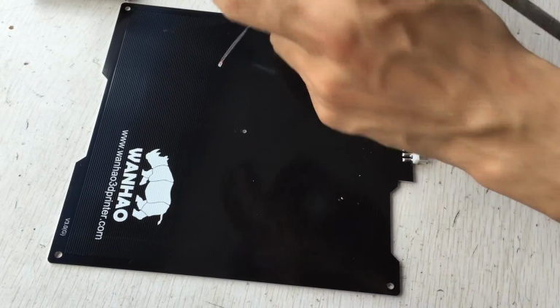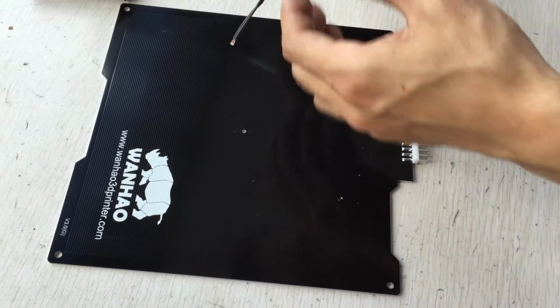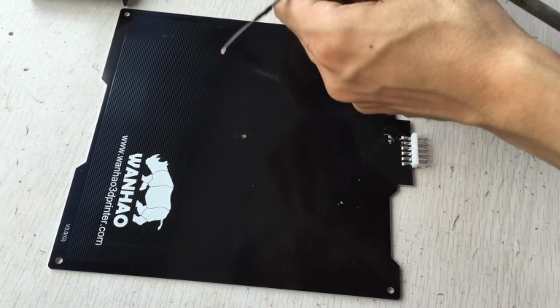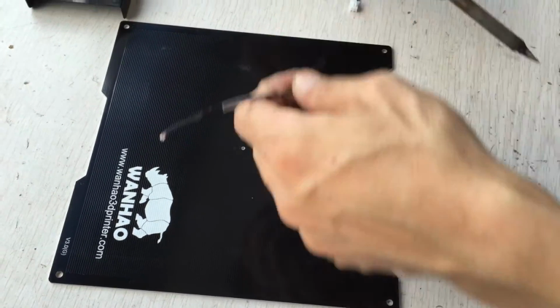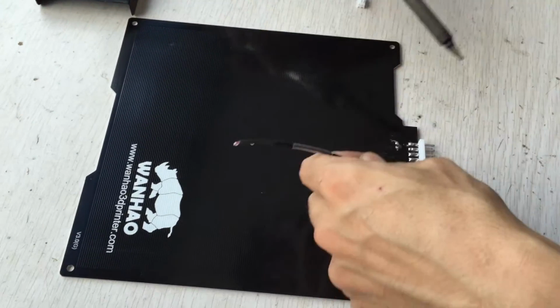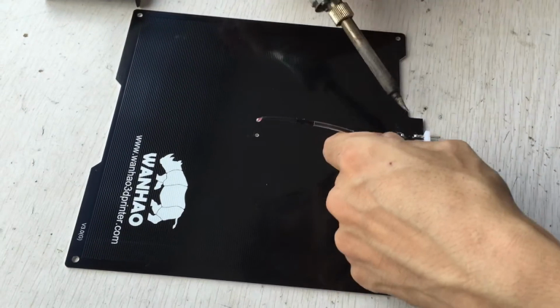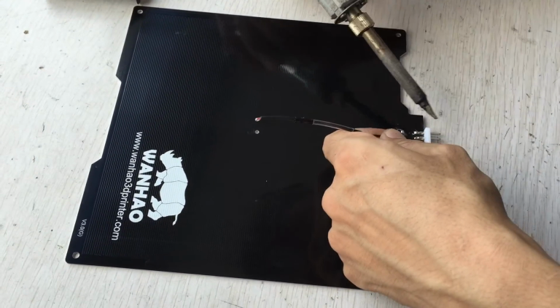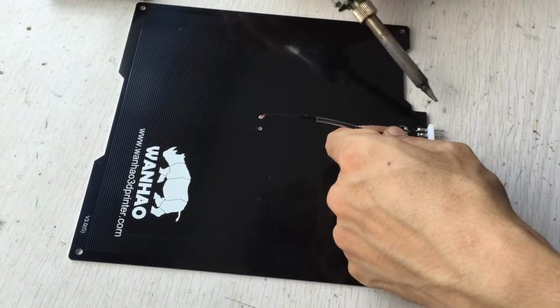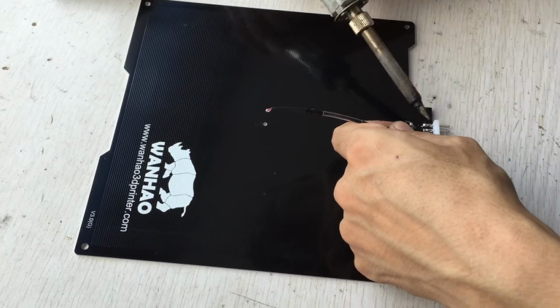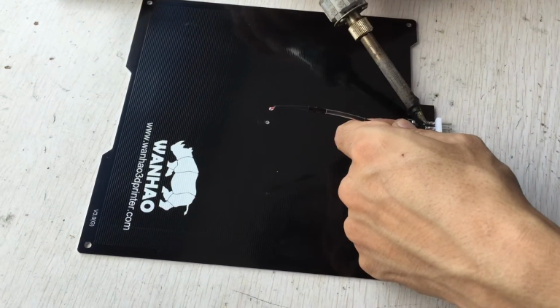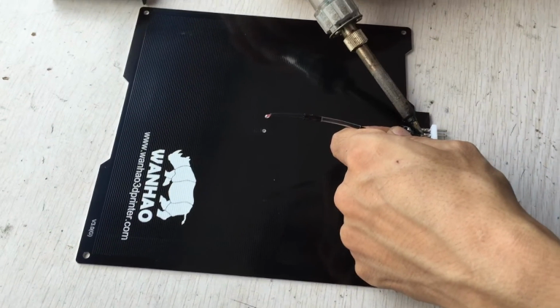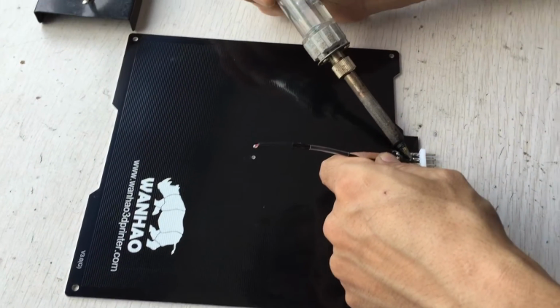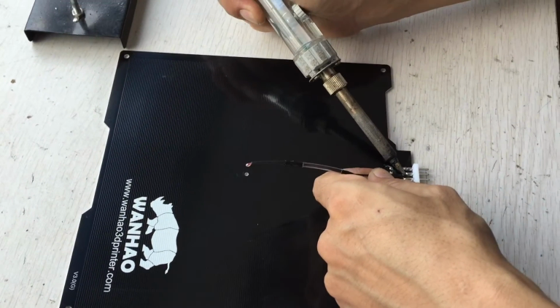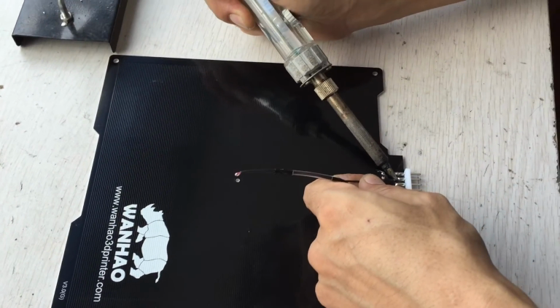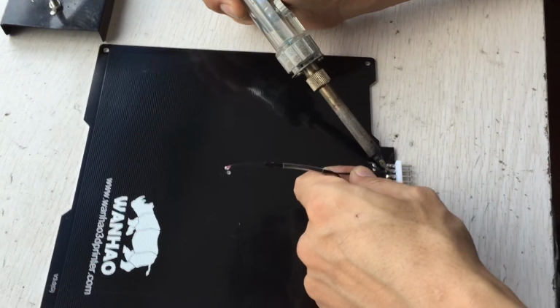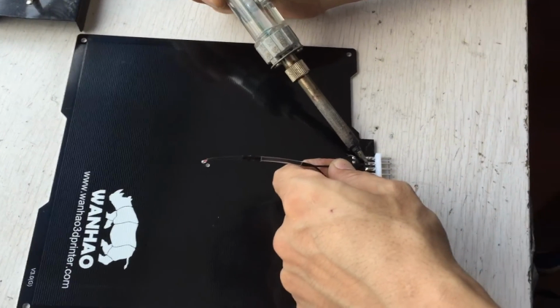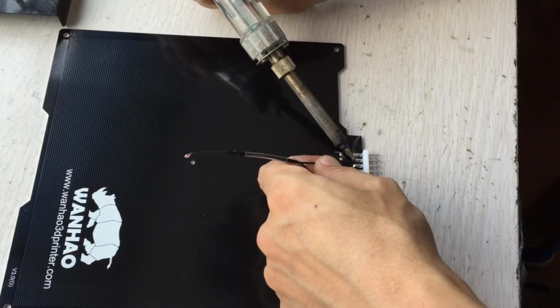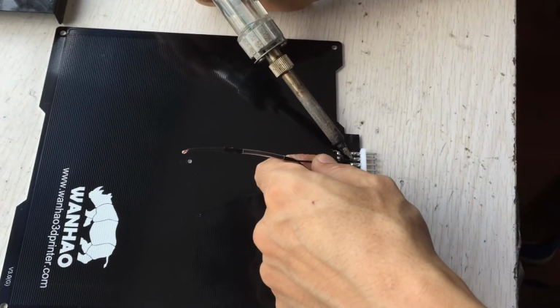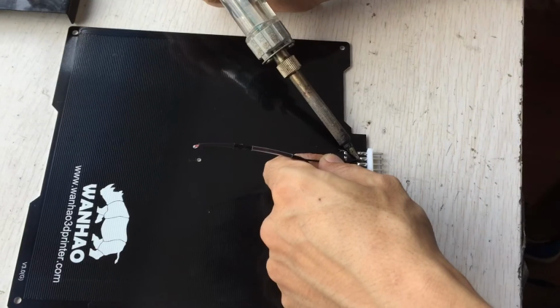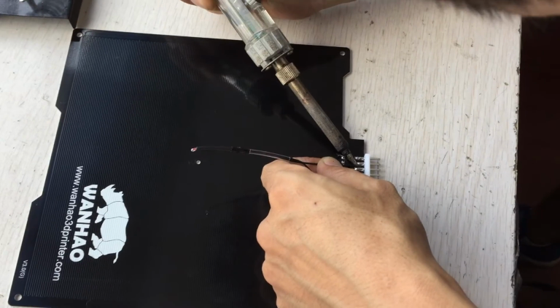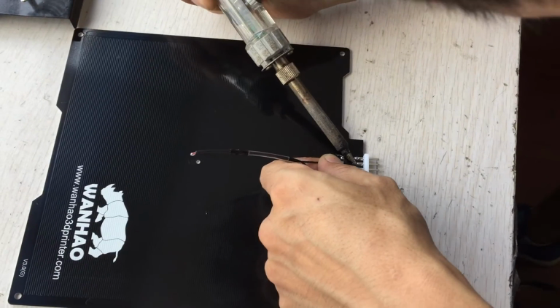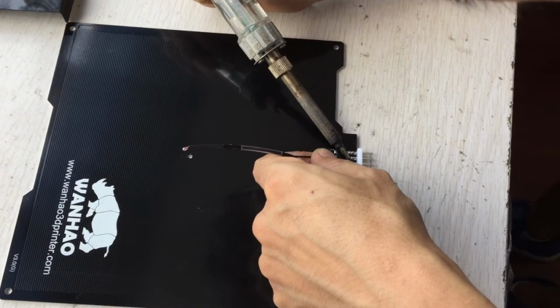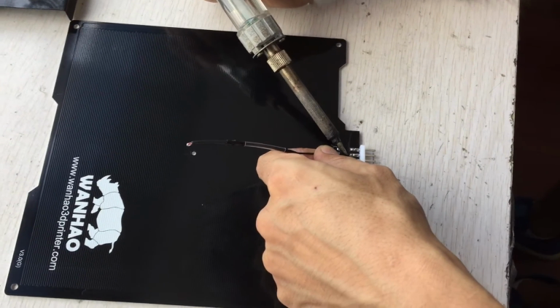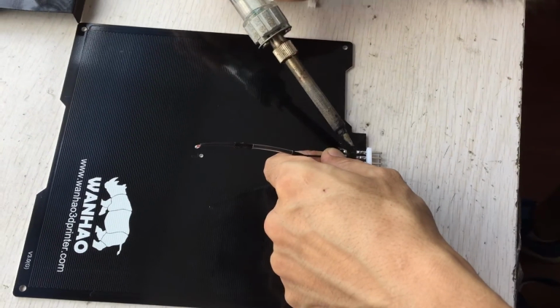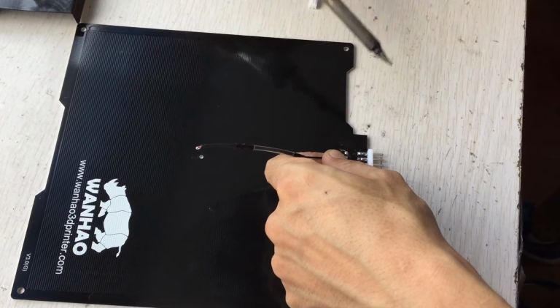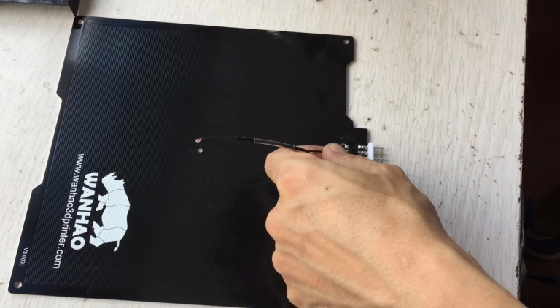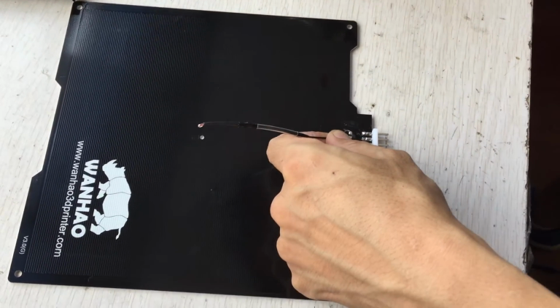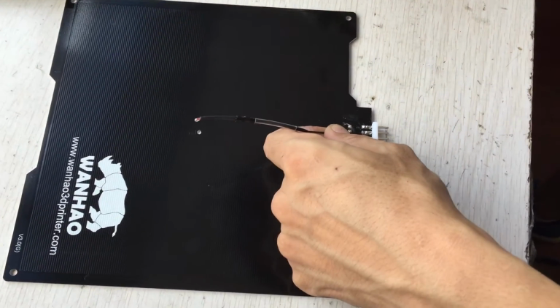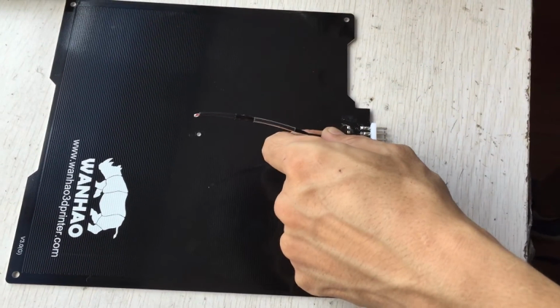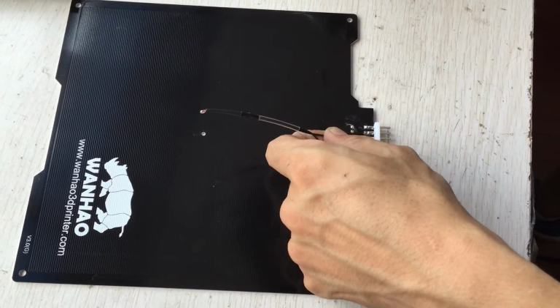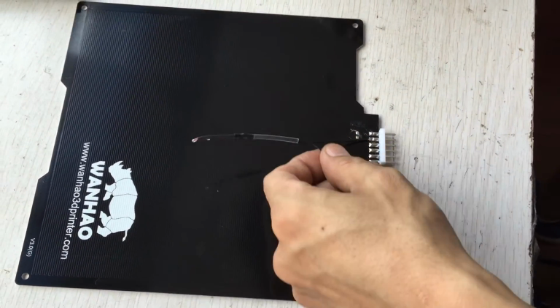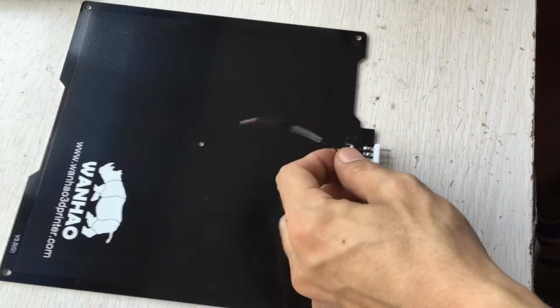Use solder to attach the semester onto the left of the two pins.